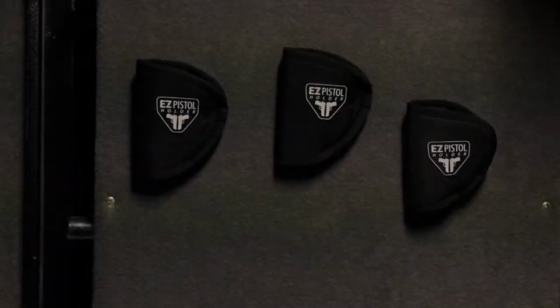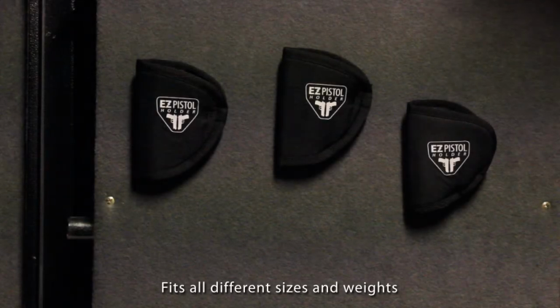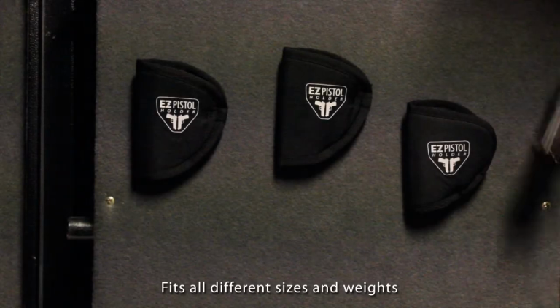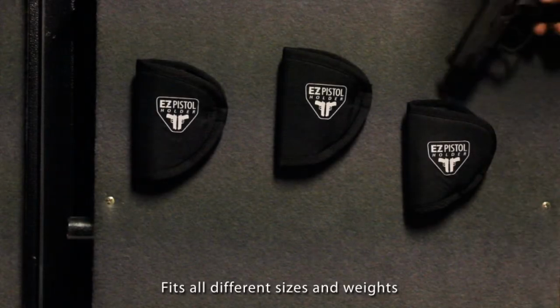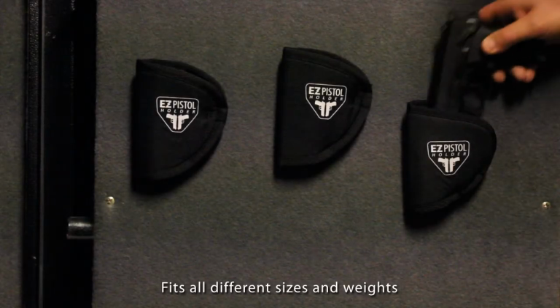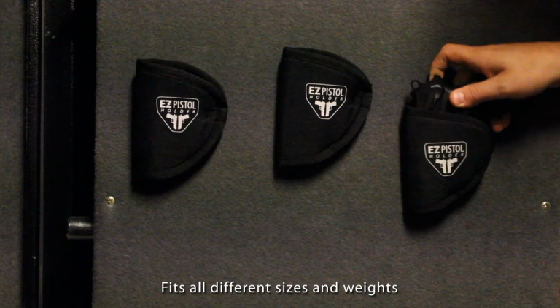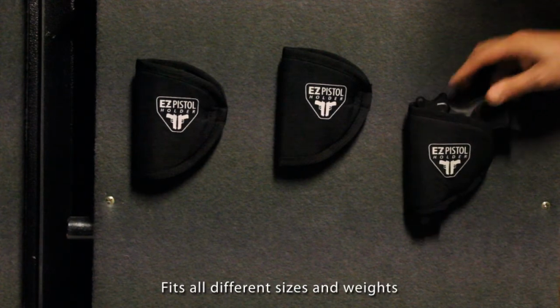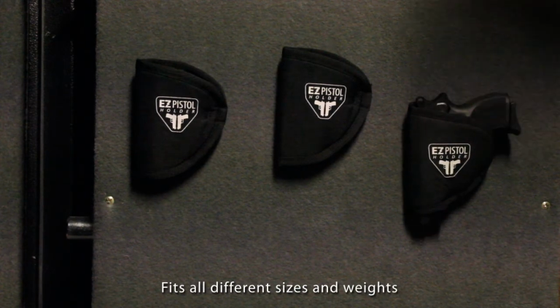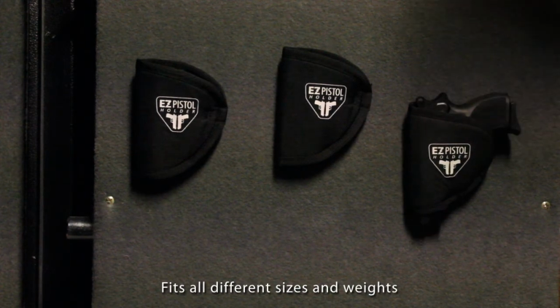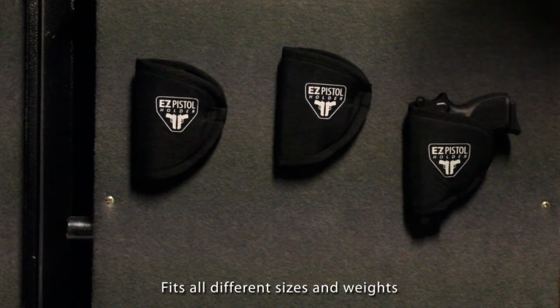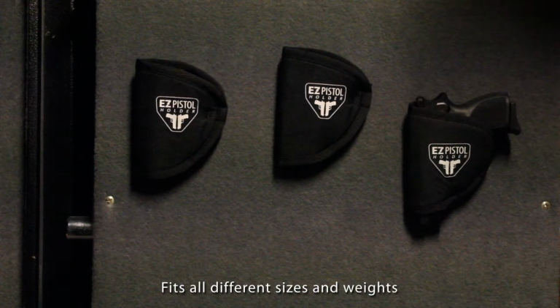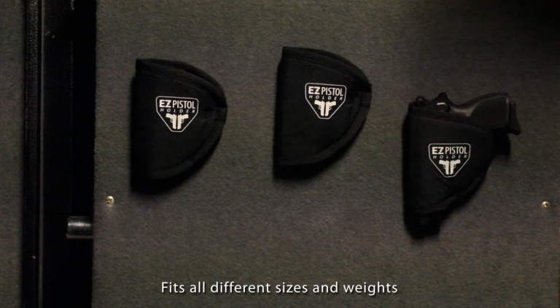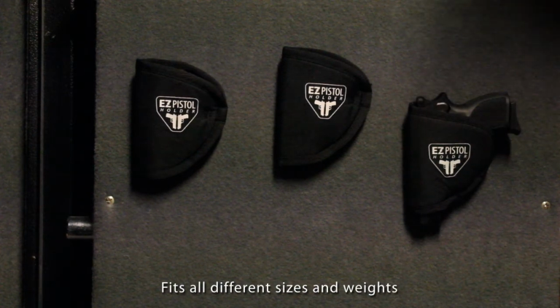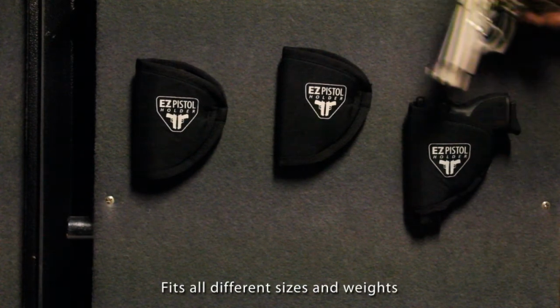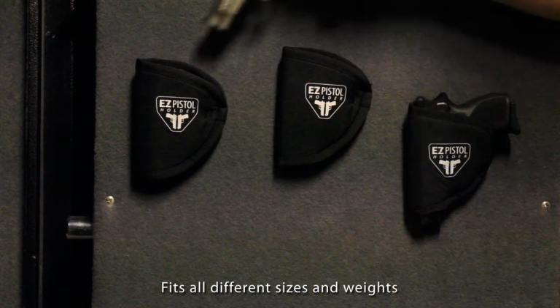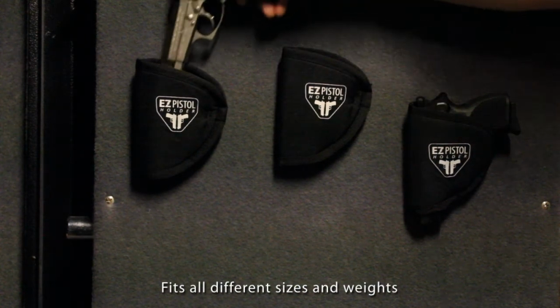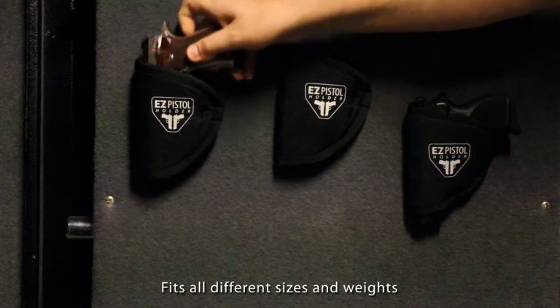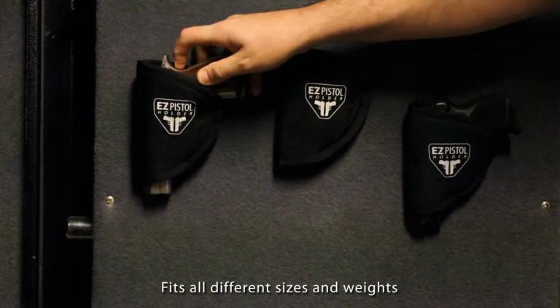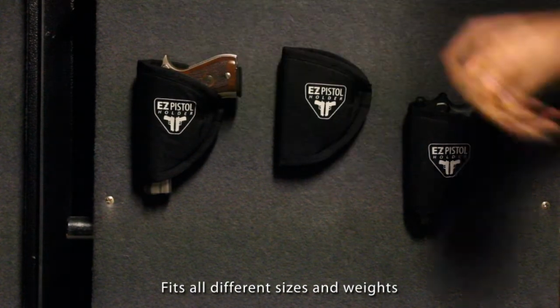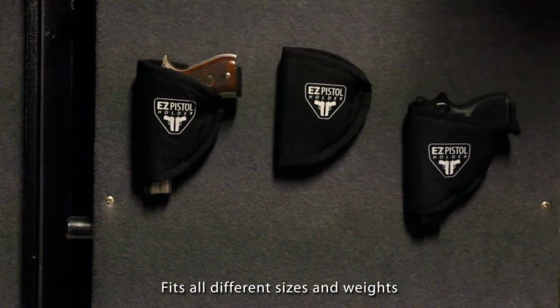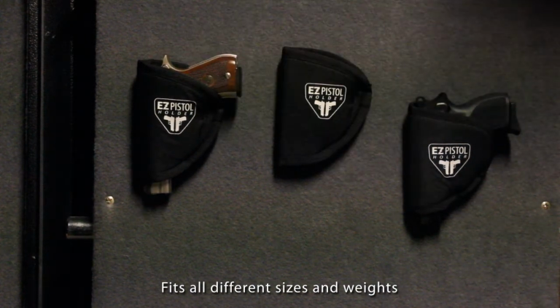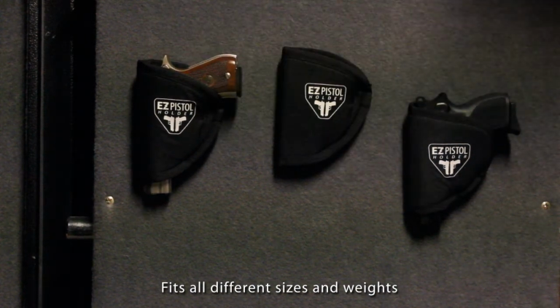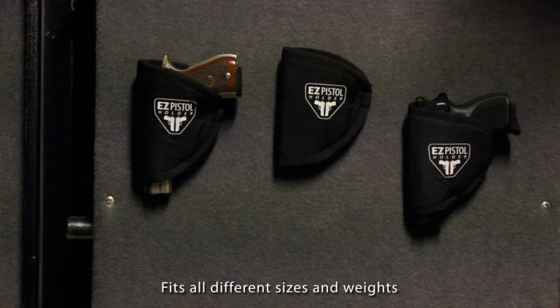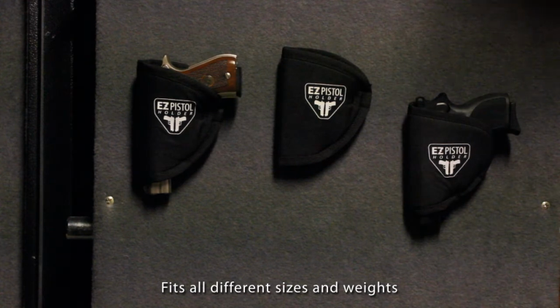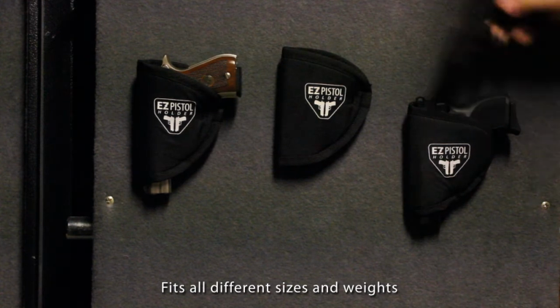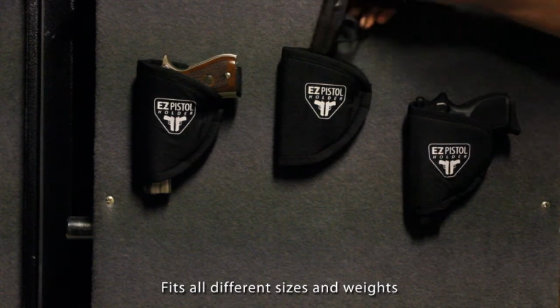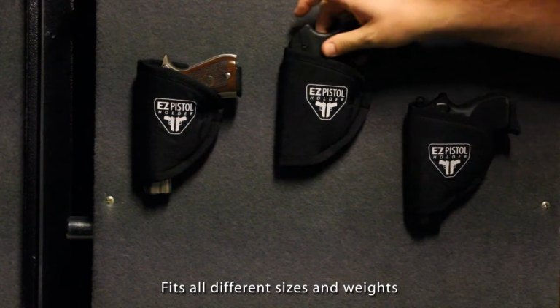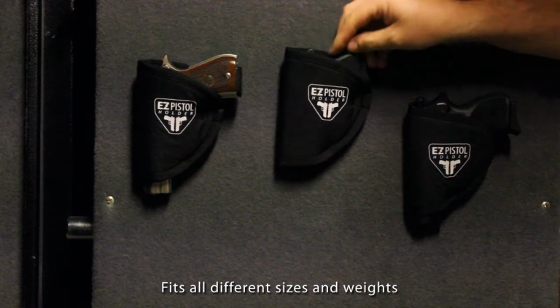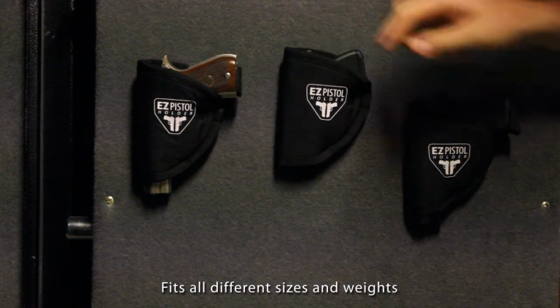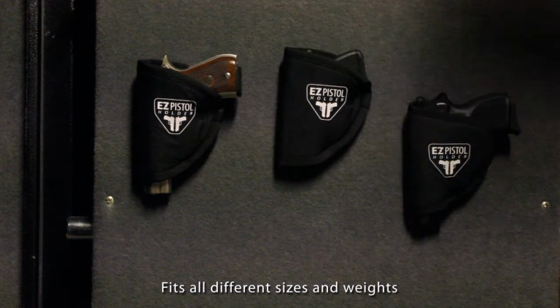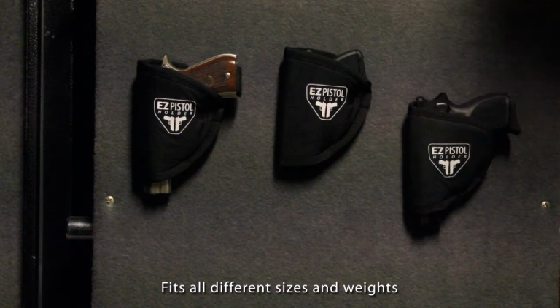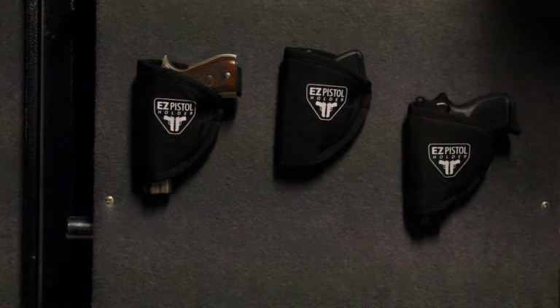Fitting nearly every size of handgun out there, the Easy Pistol Holder is one of the most versatile holders available. Shown here are a Compact 380, an Ultra Compact 380, and a Full Size 45.